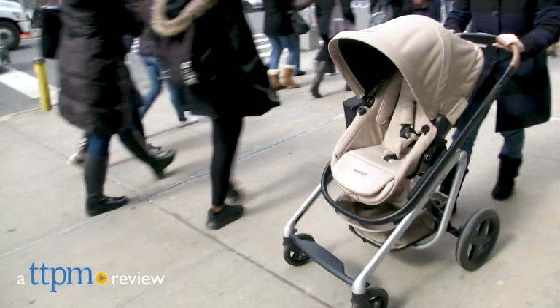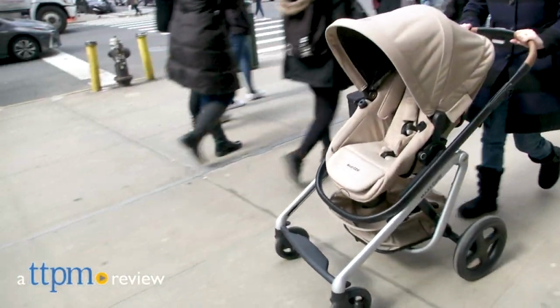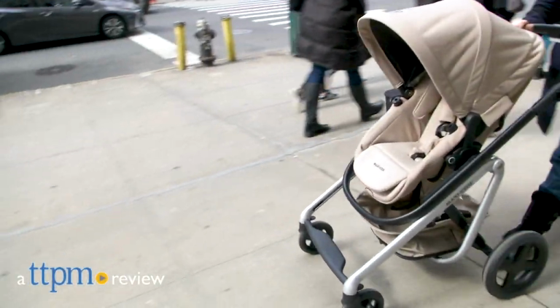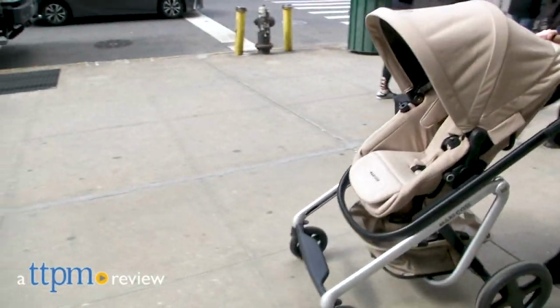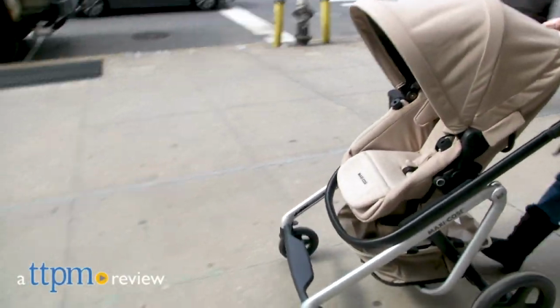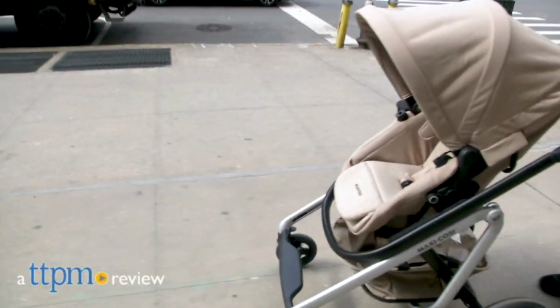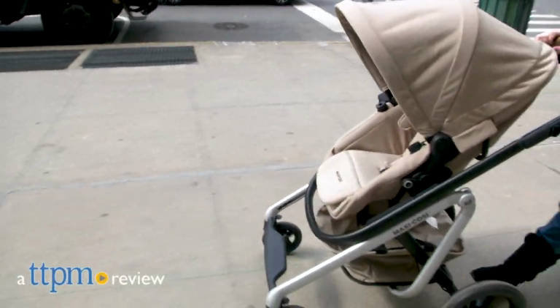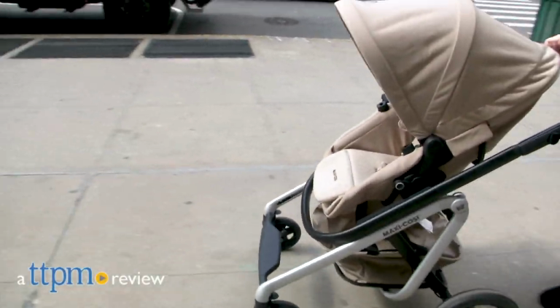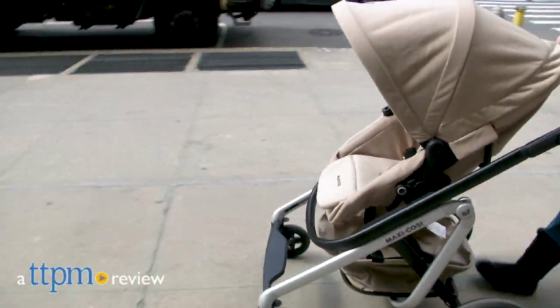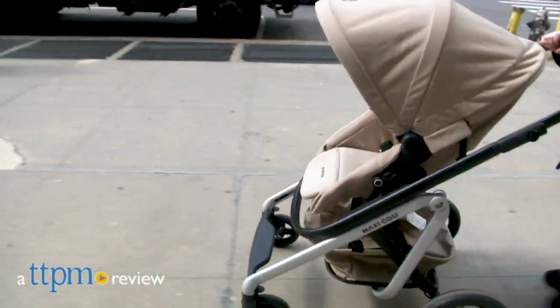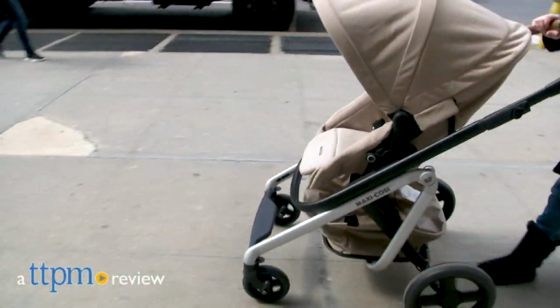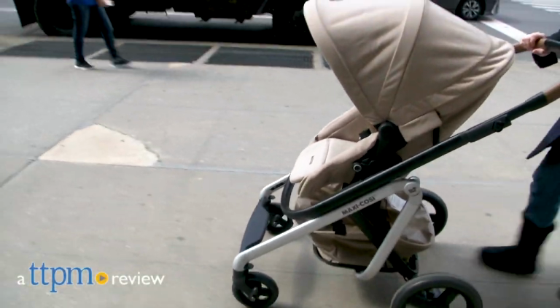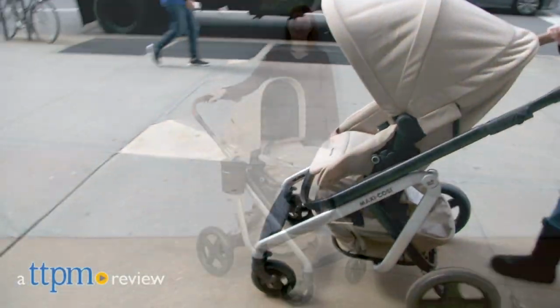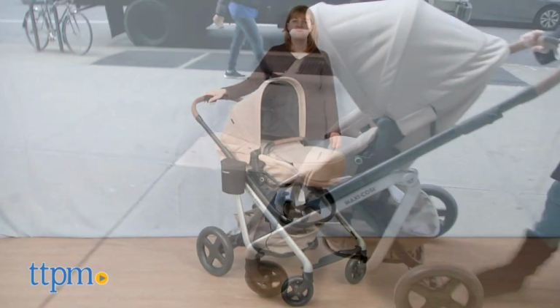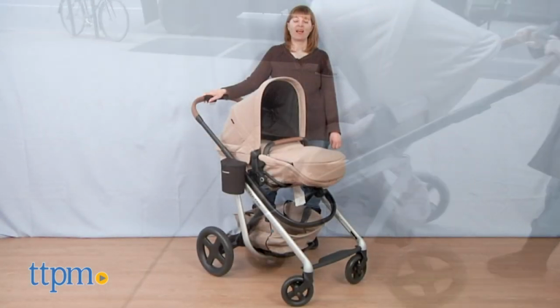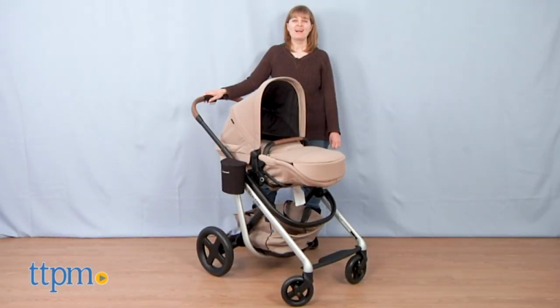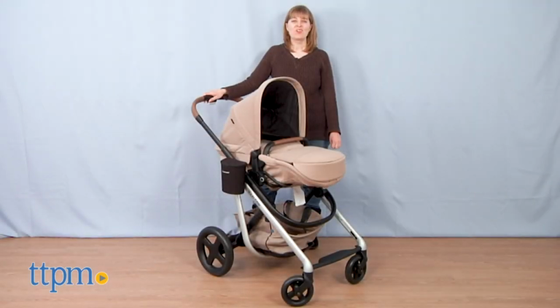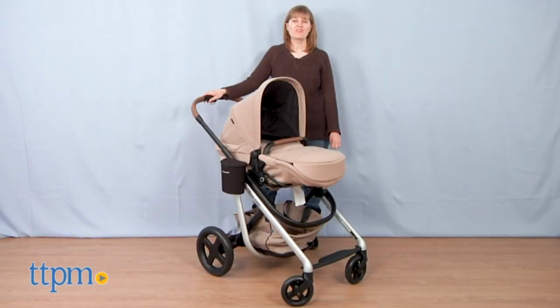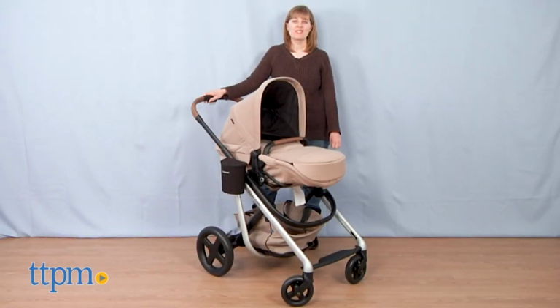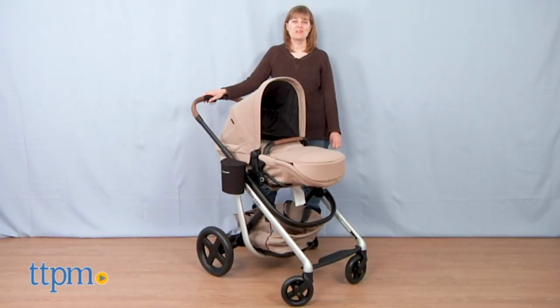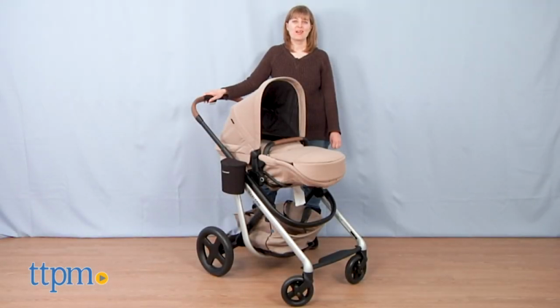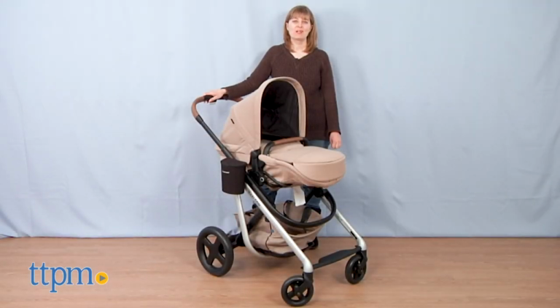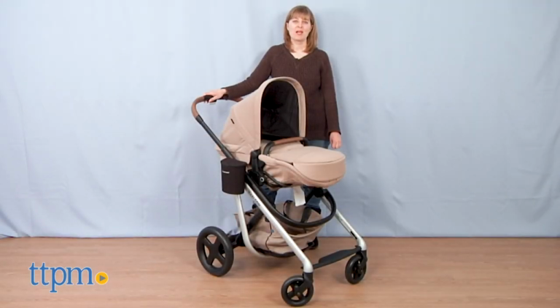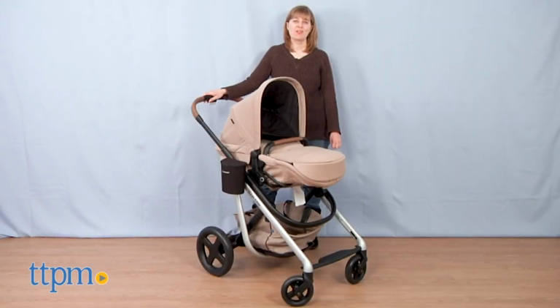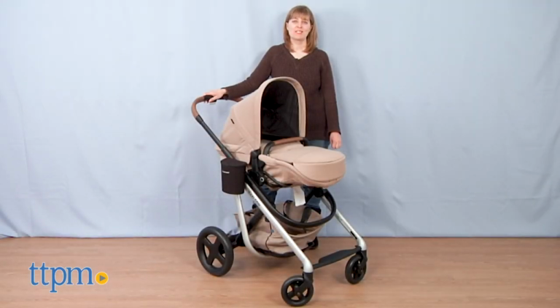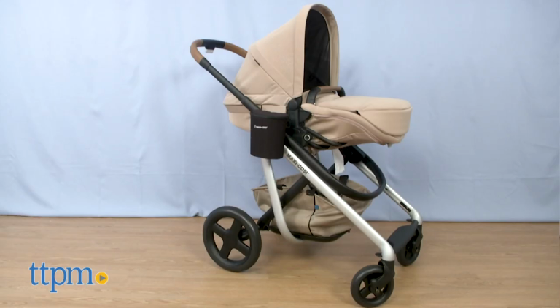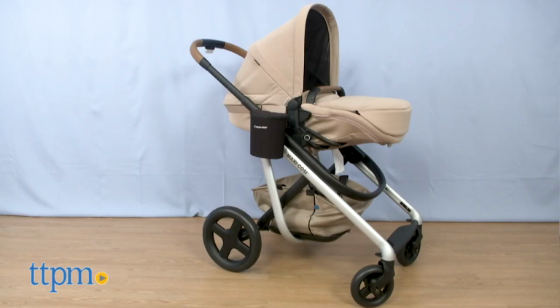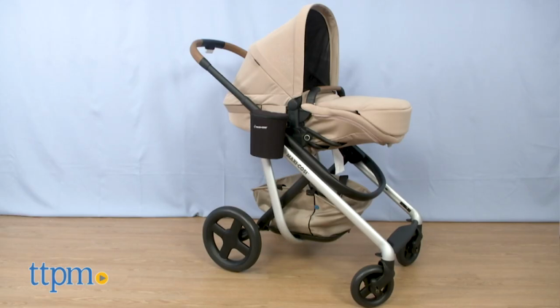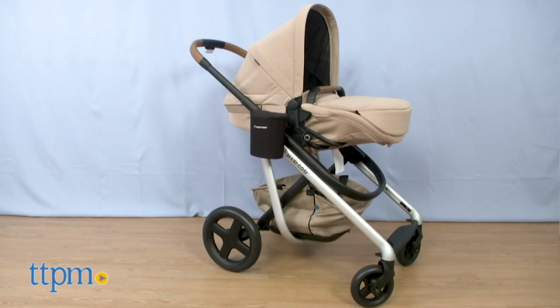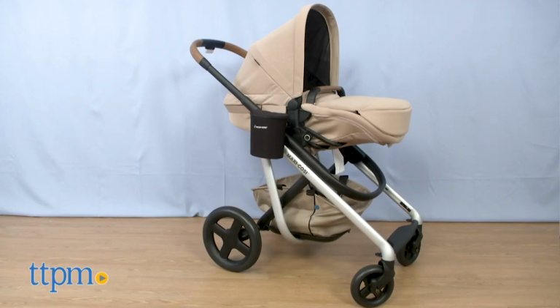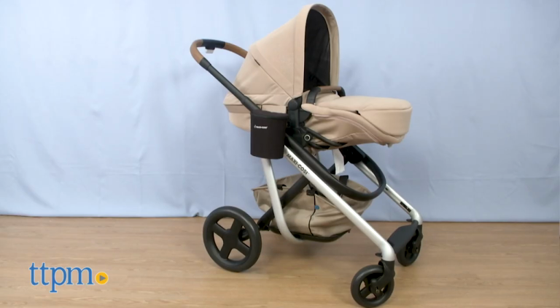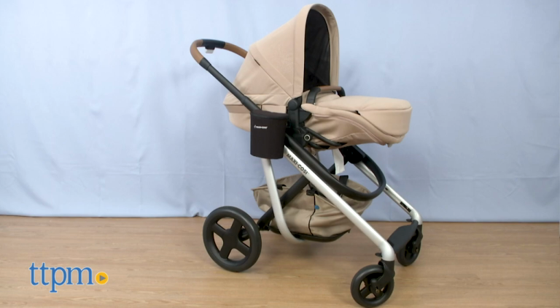This new stroller might be the most comfortable stroller for babies. Hi, I'm Laurie from TTPM, here with Maxi Cosi's new Lila Modular Stroller System.